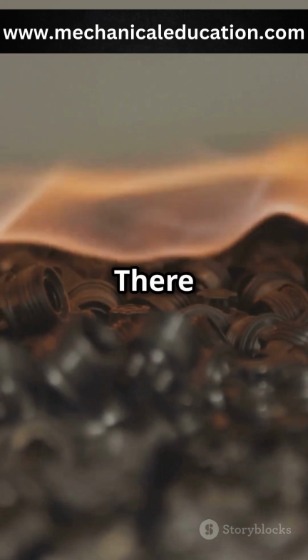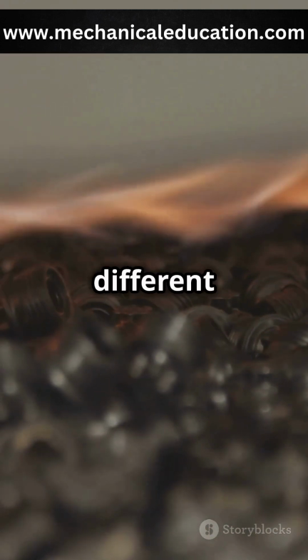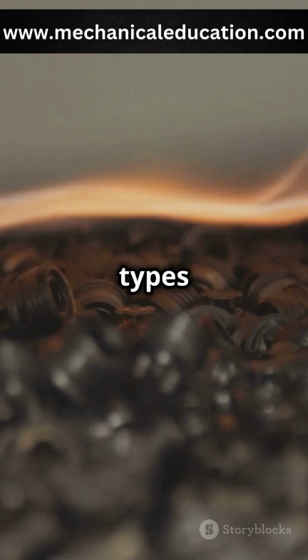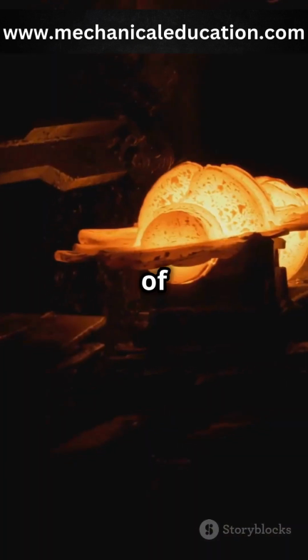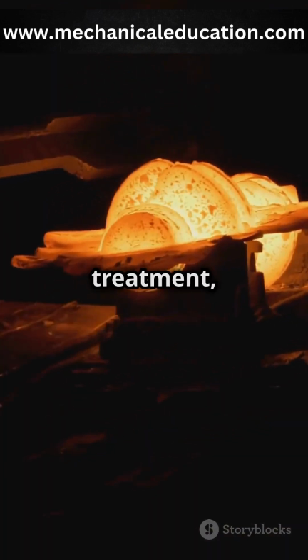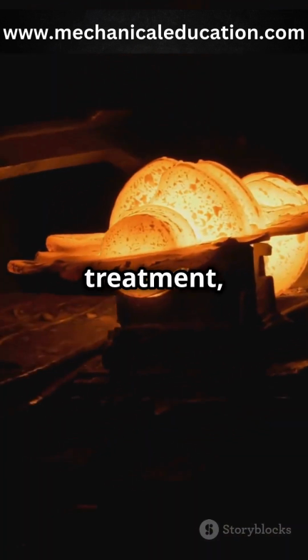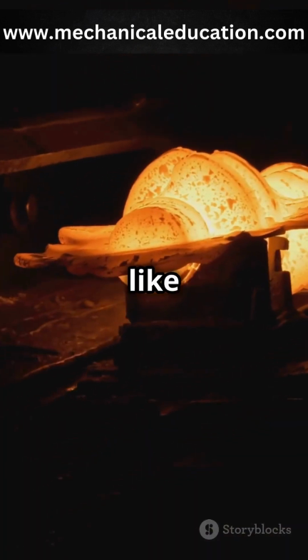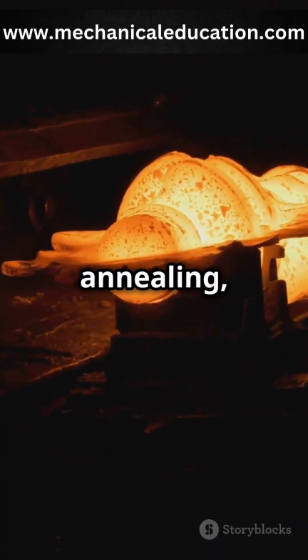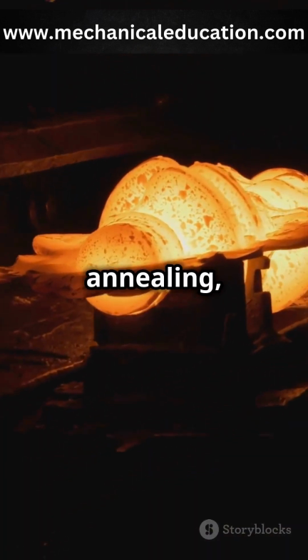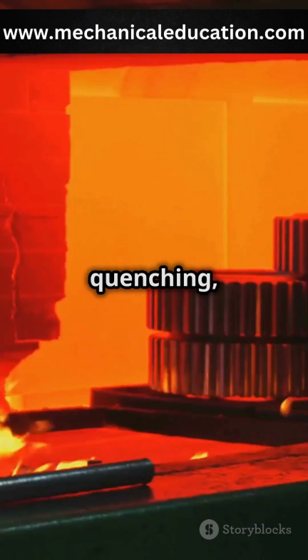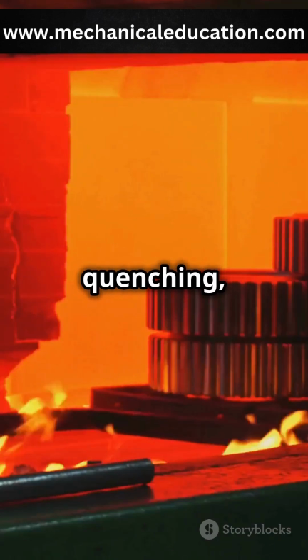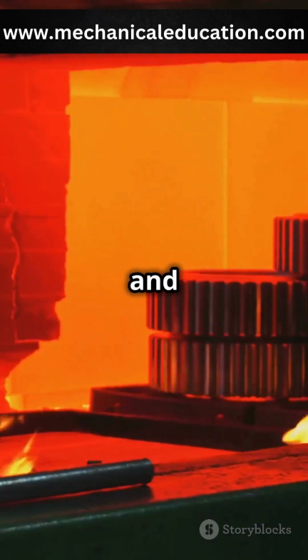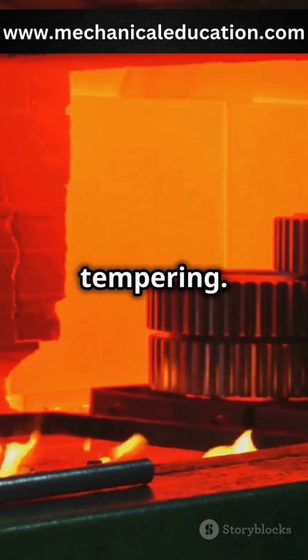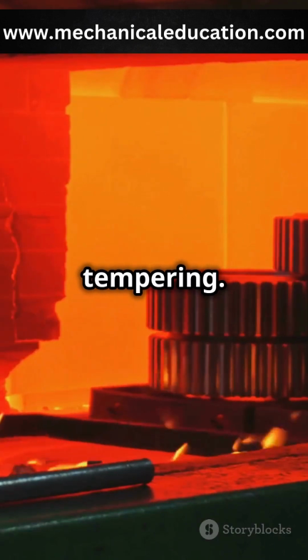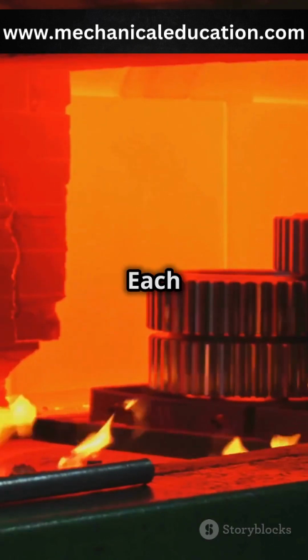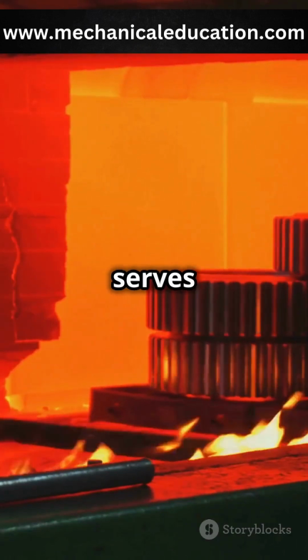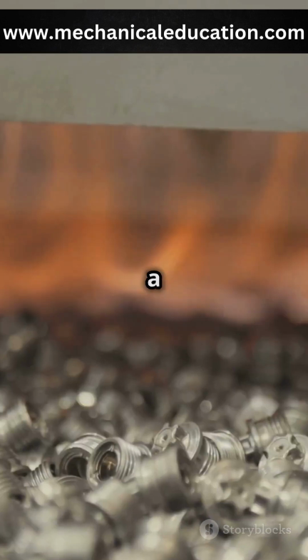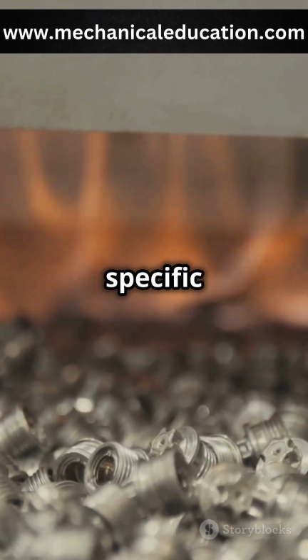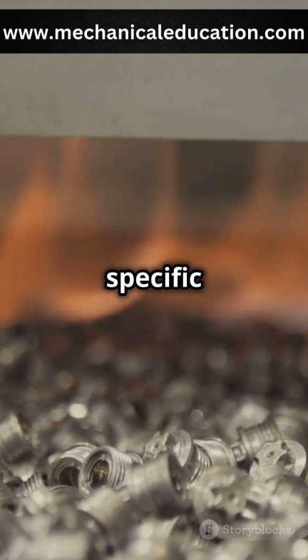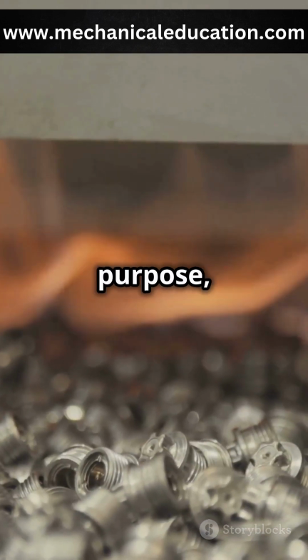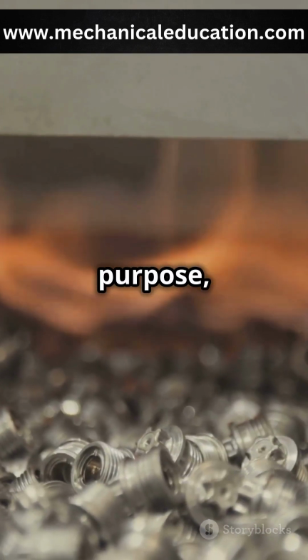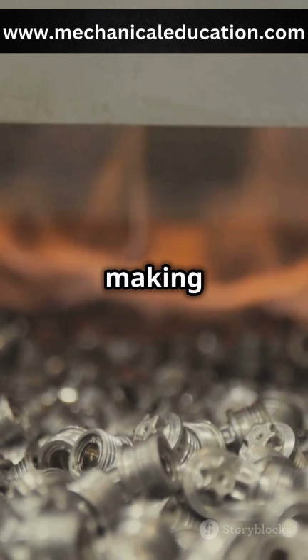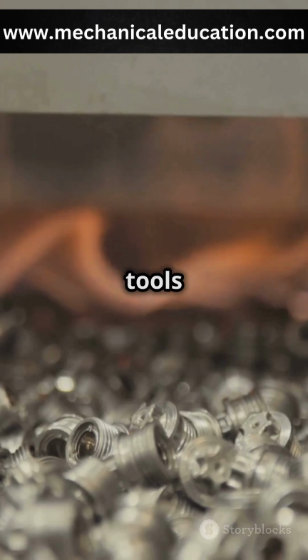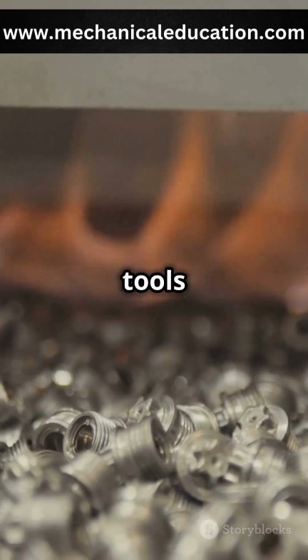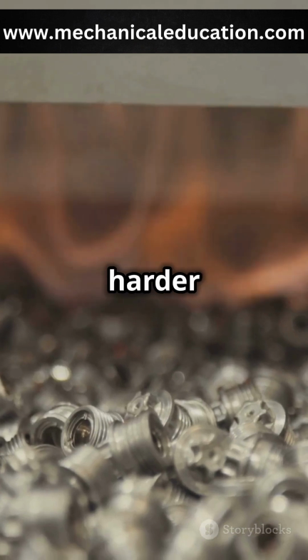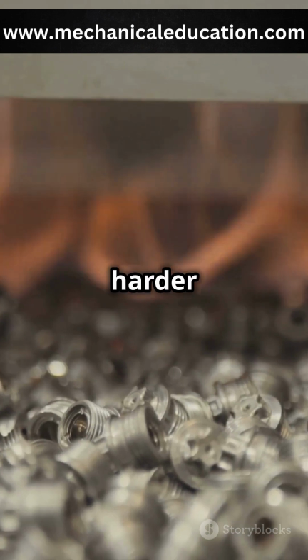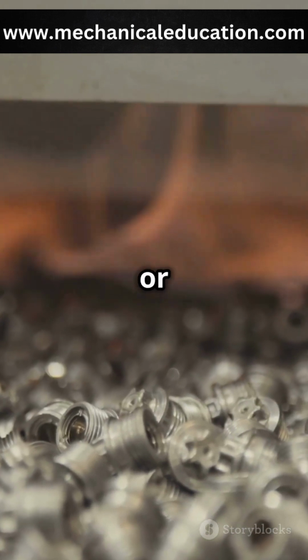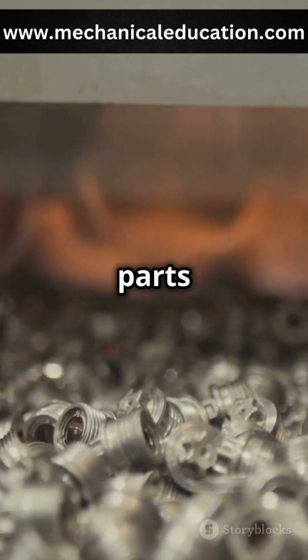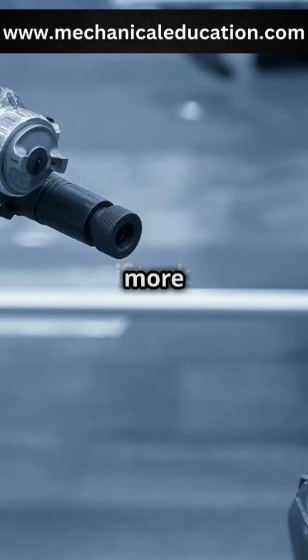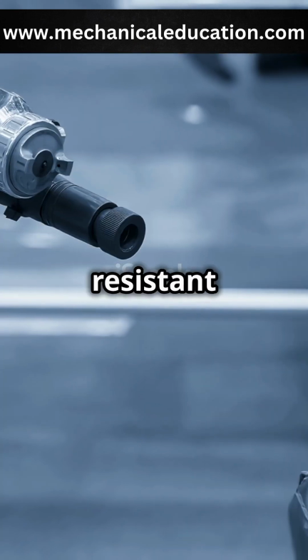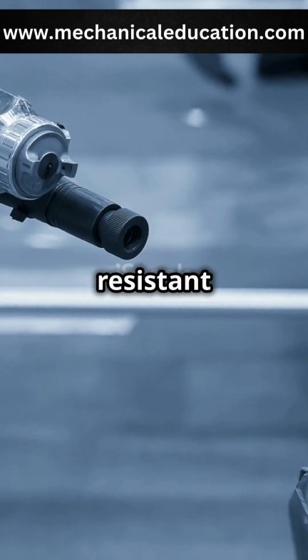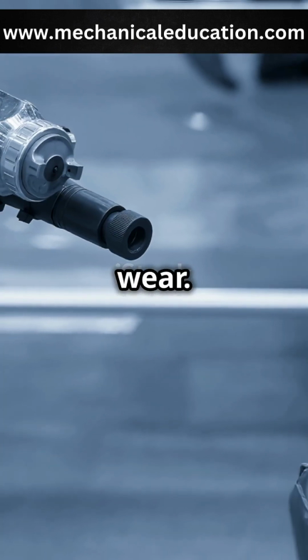There are different types of heat treatment, like annealing, quenching and tempering. Each serves a specific purpose, like making tools harder or parts more resistant to wear.